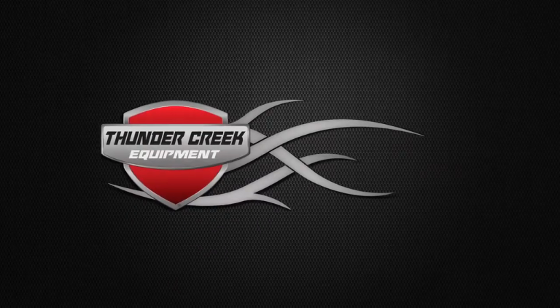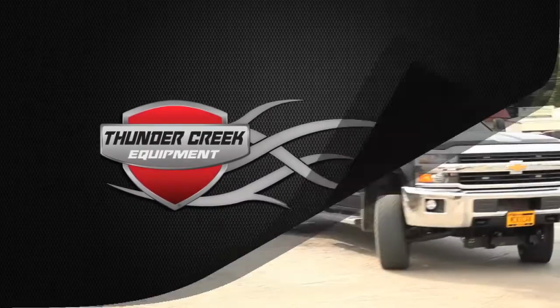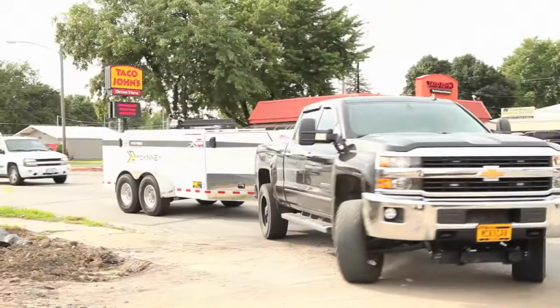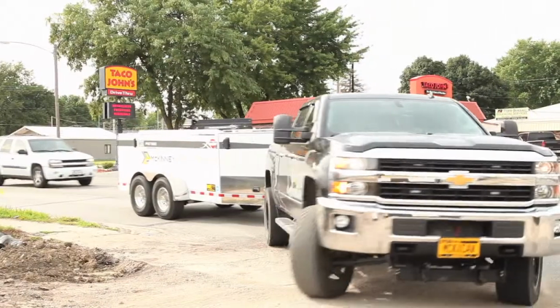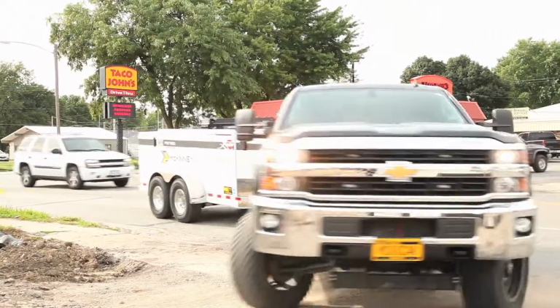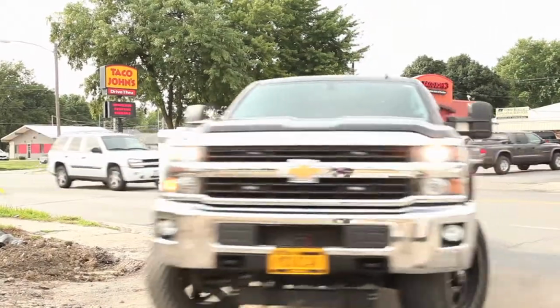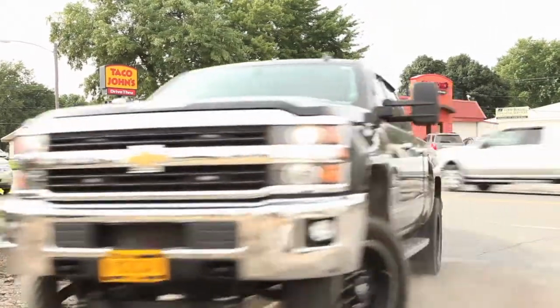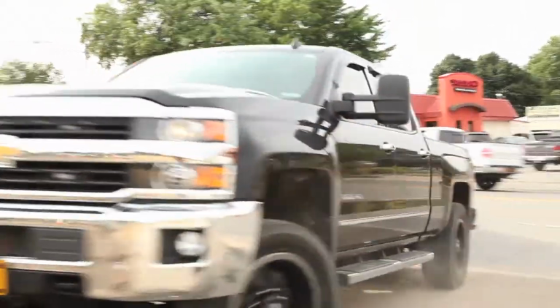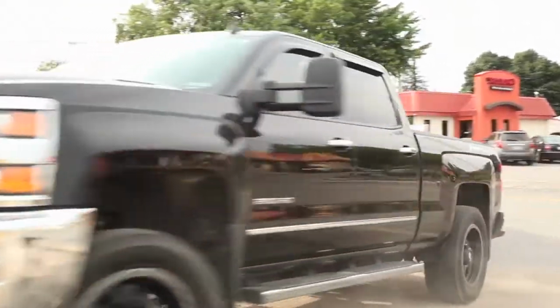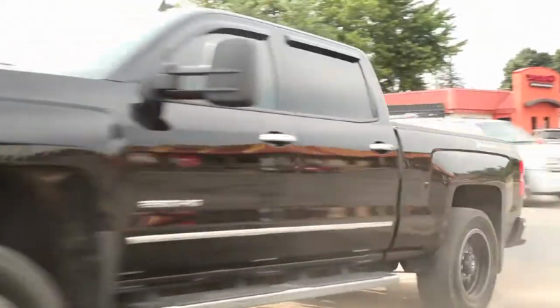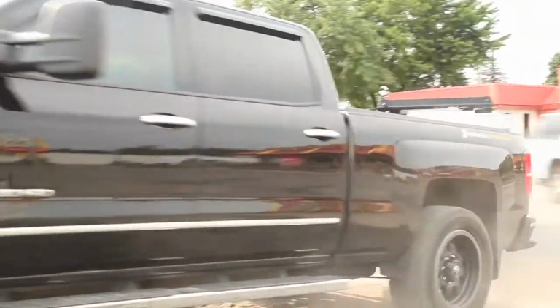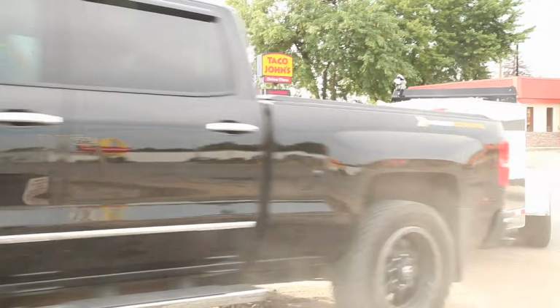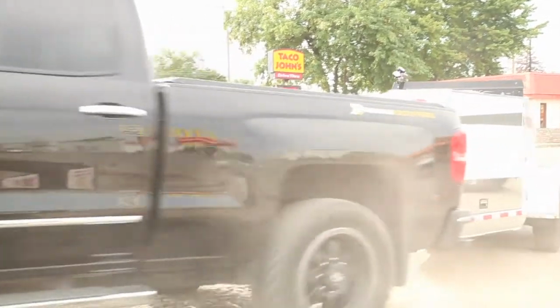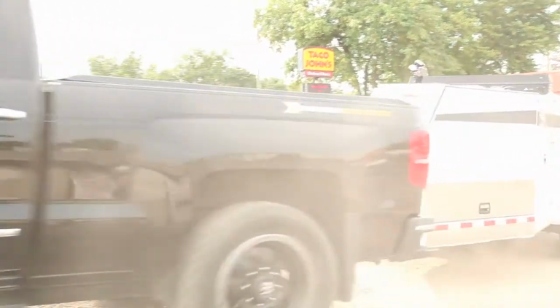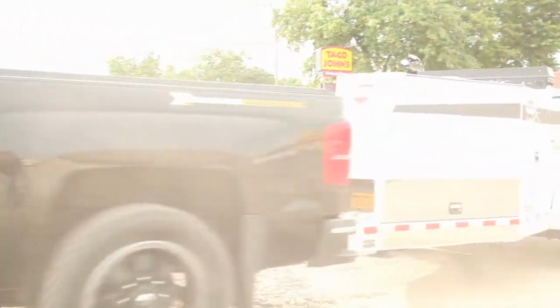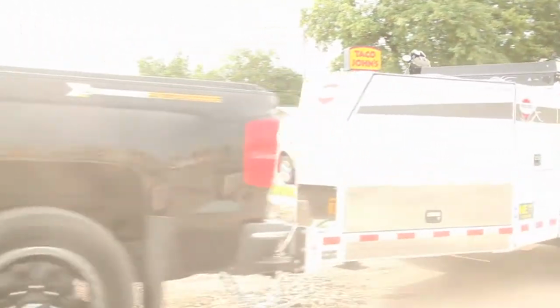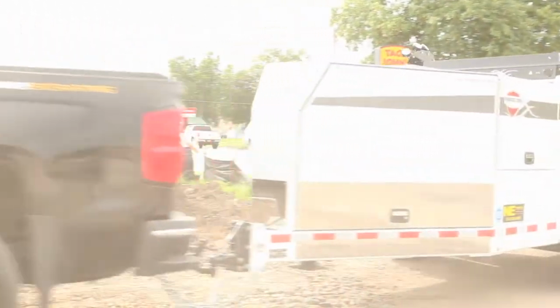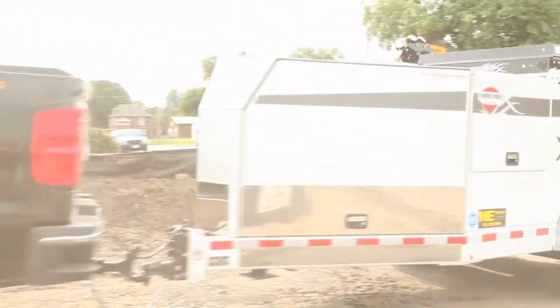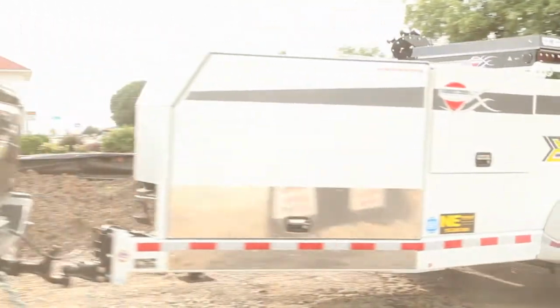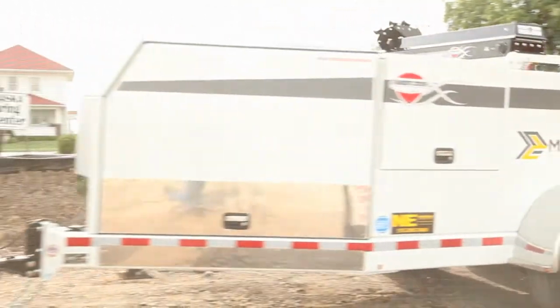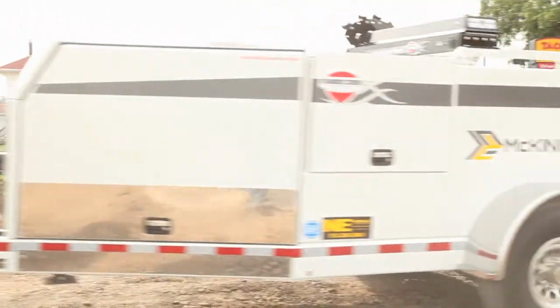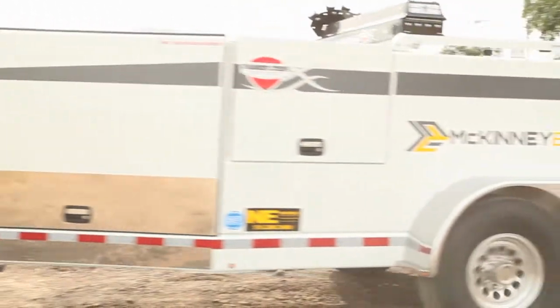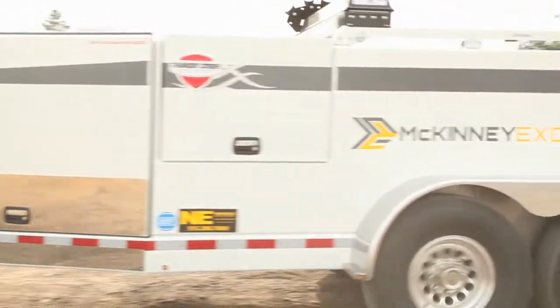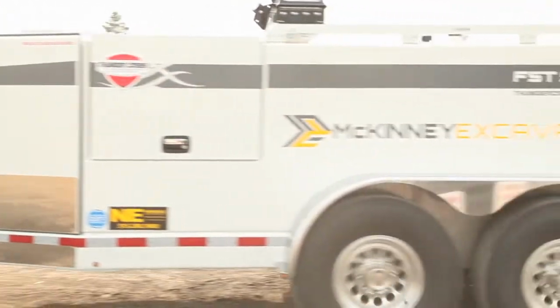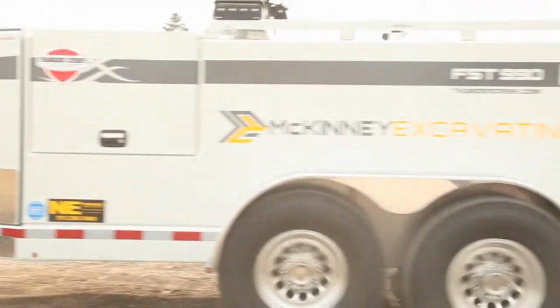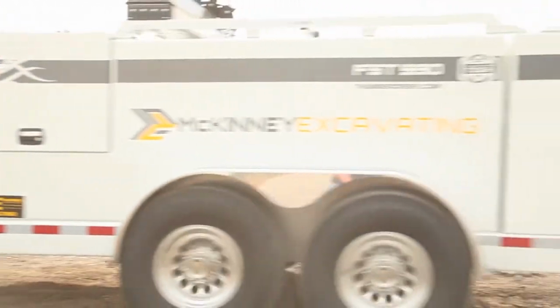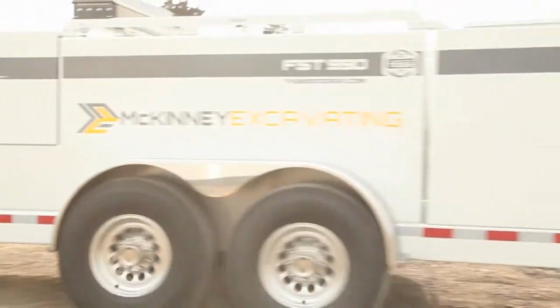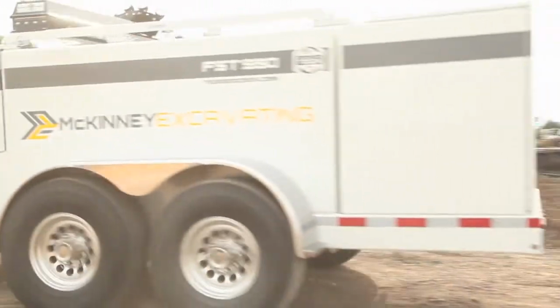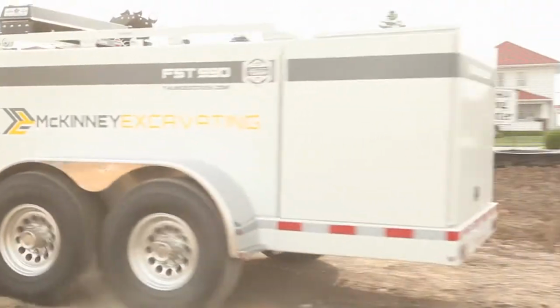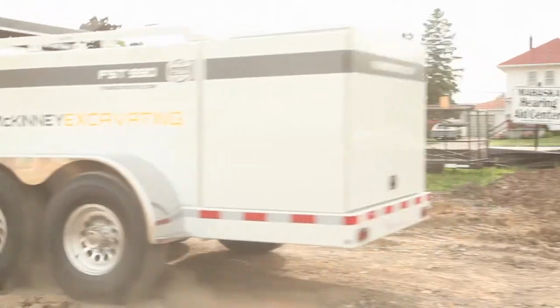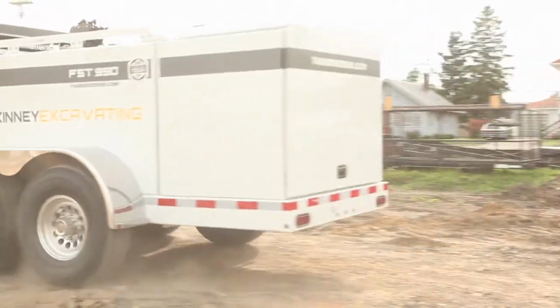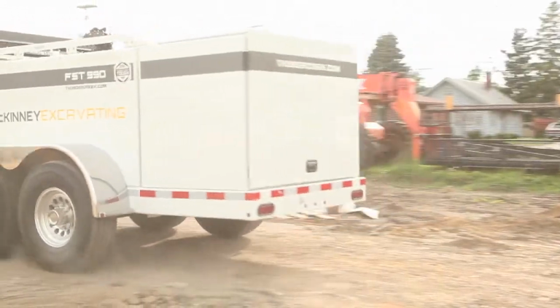We do underground utilities, site grading — a little bit of everything, from your commercial job site to your water main breaks to building roads.